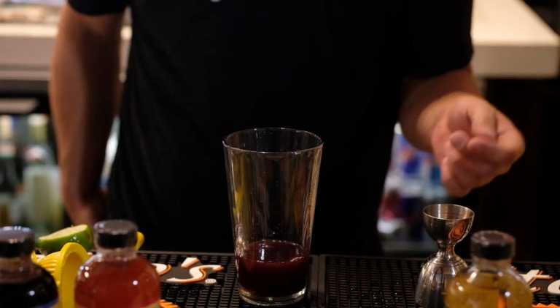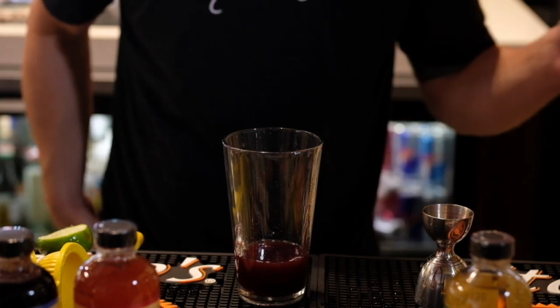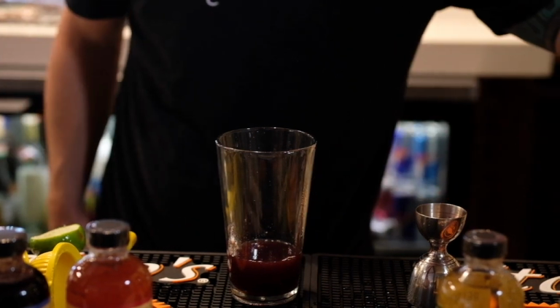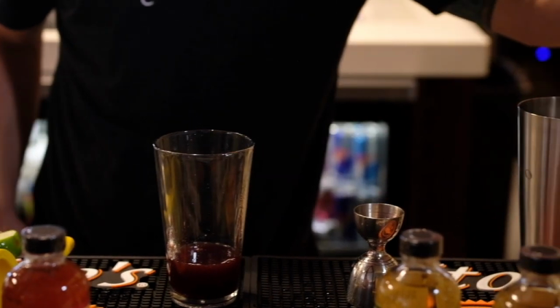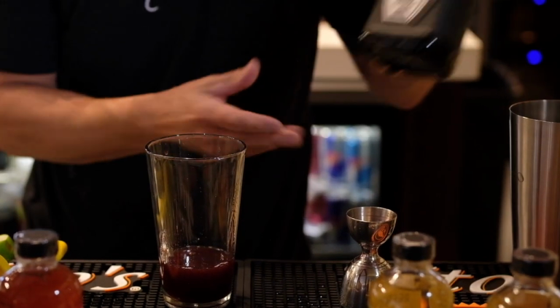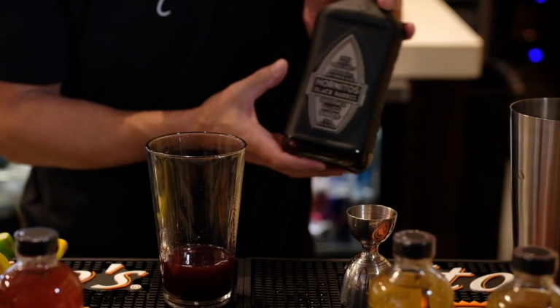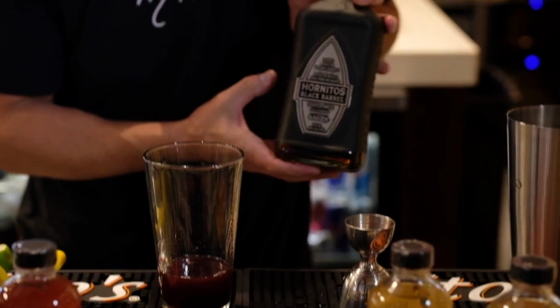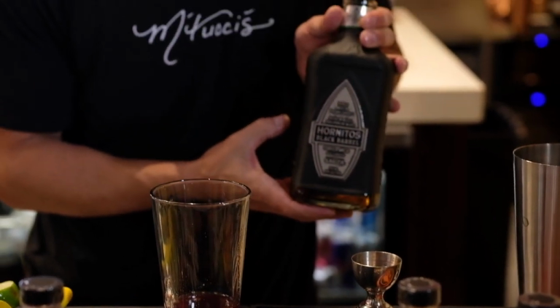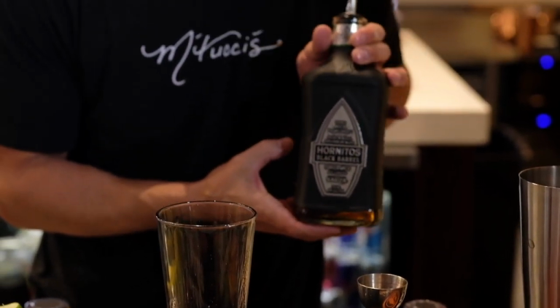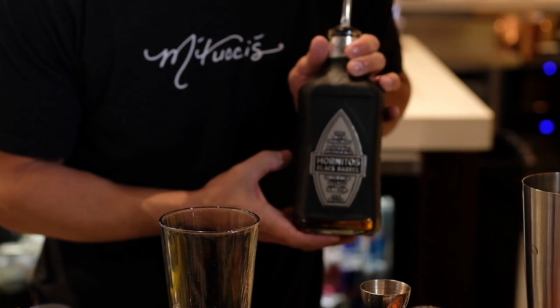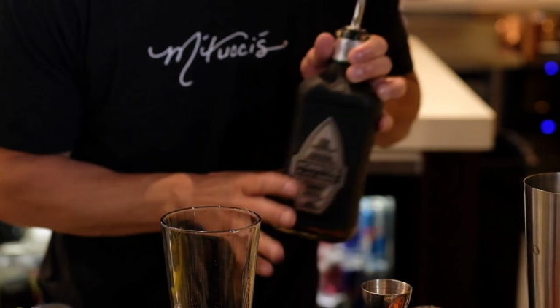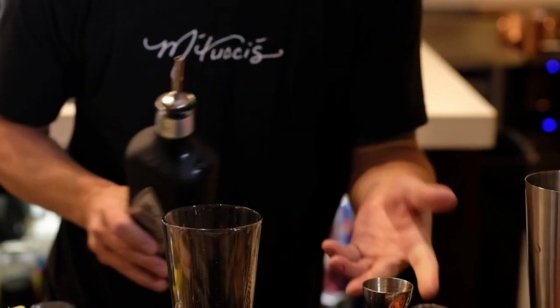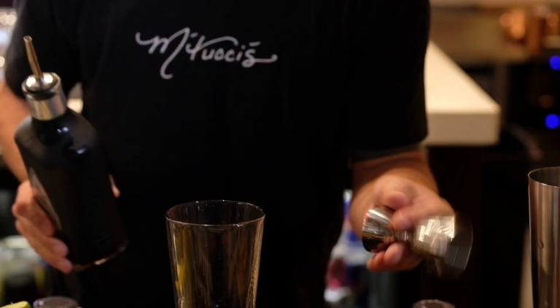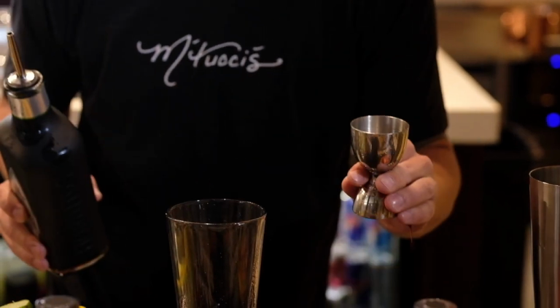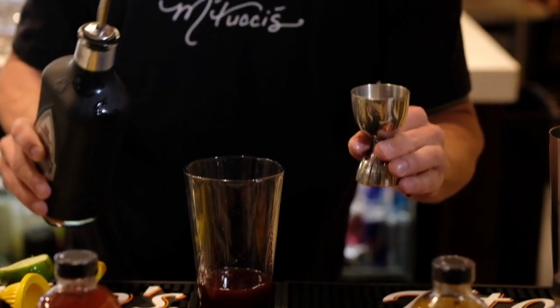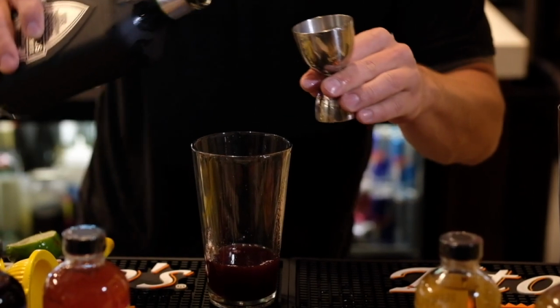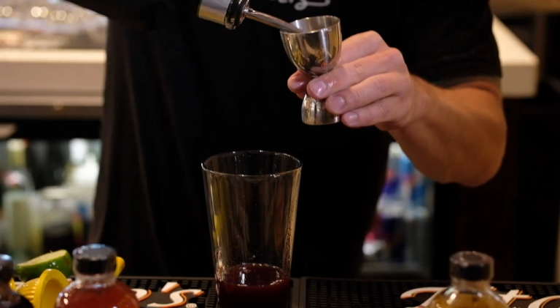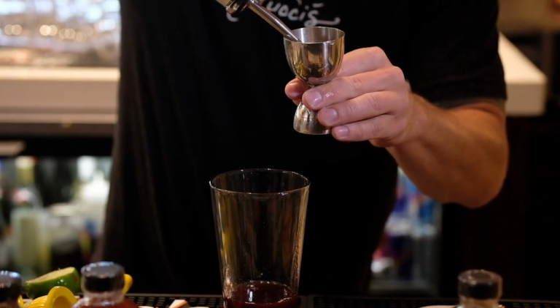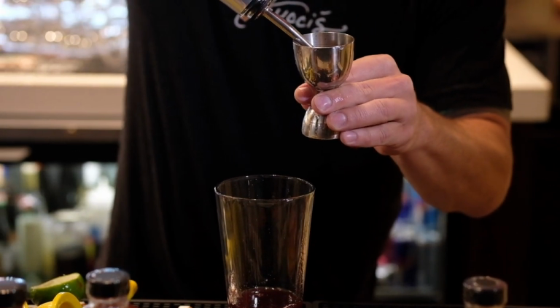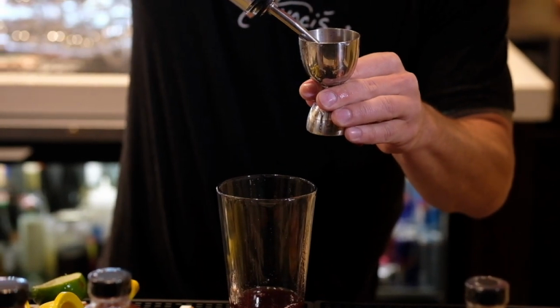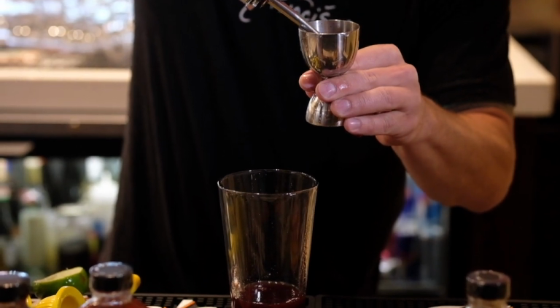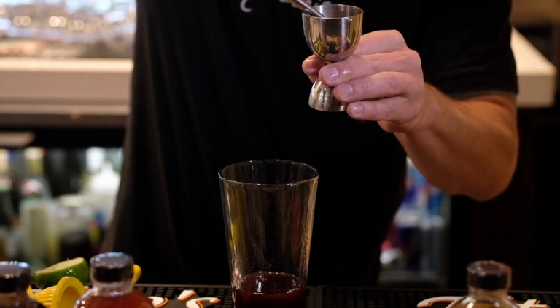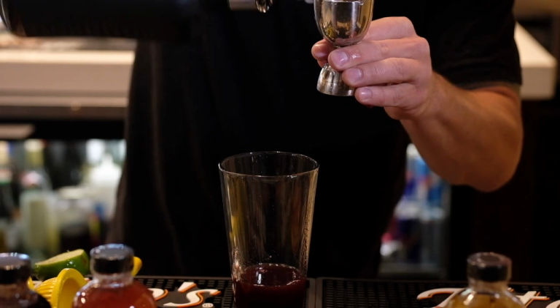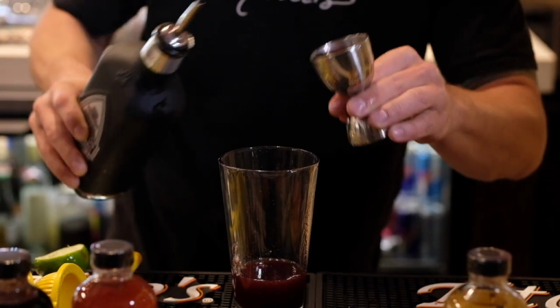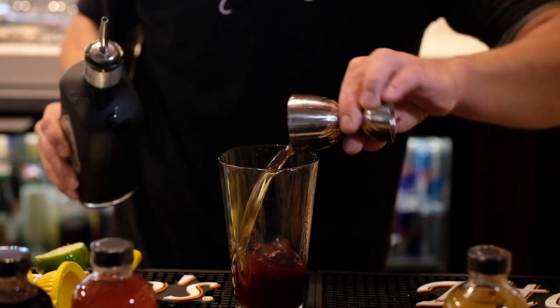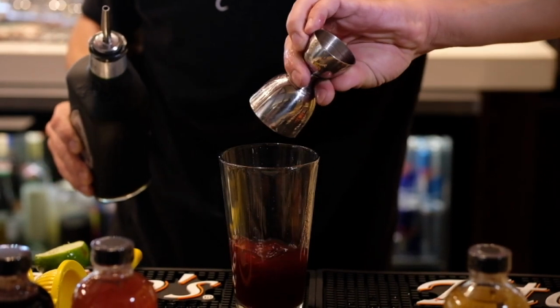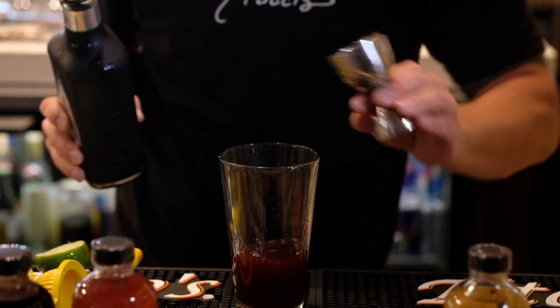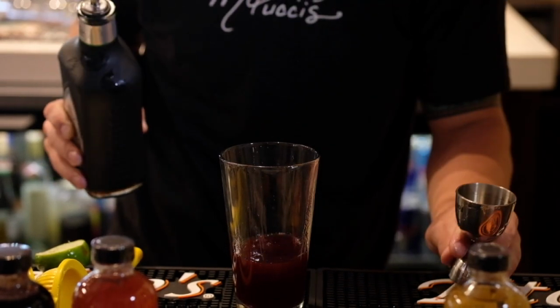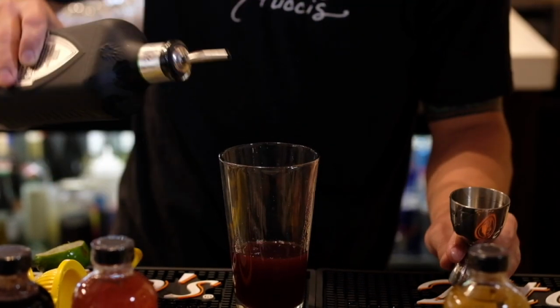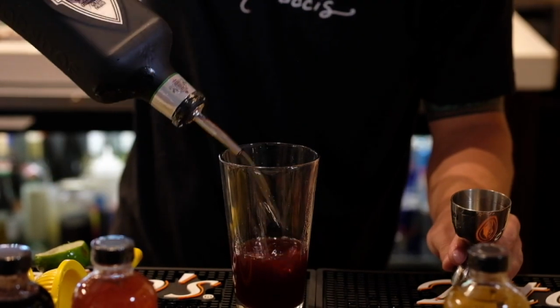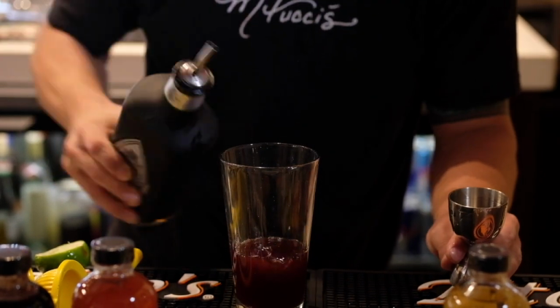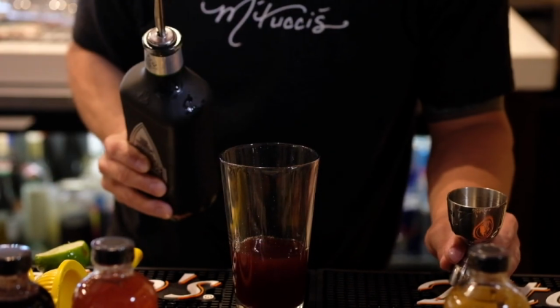Next ingredient is going to be our Sauza Hornitos black barrel tequila, one of my favorites. One and a half ounces. If you like it a little stronger, feel free to add a little more.